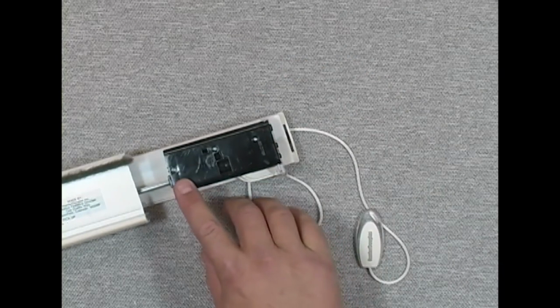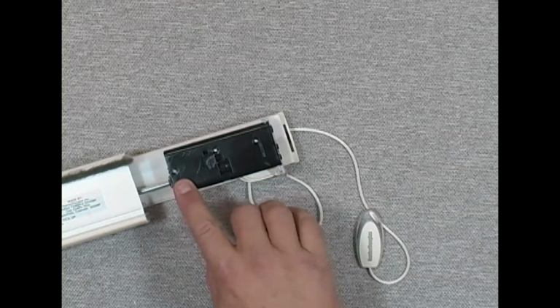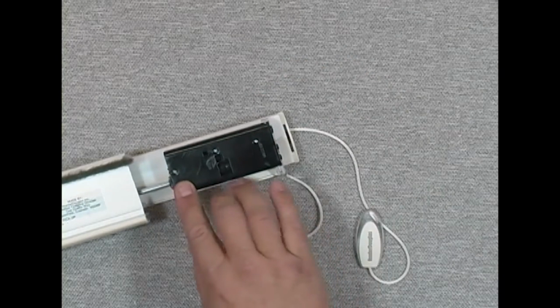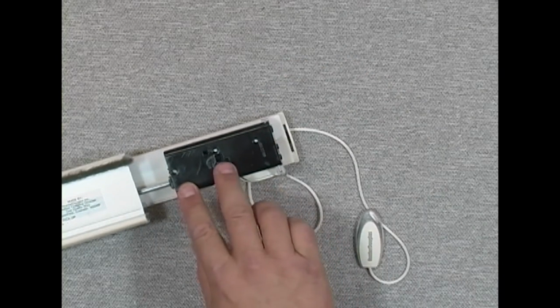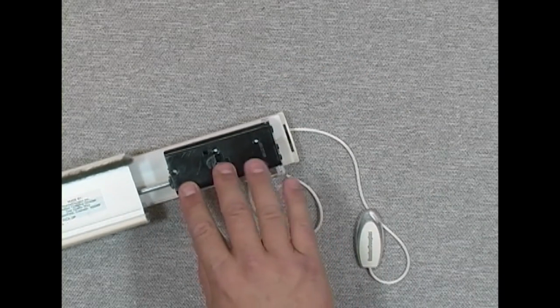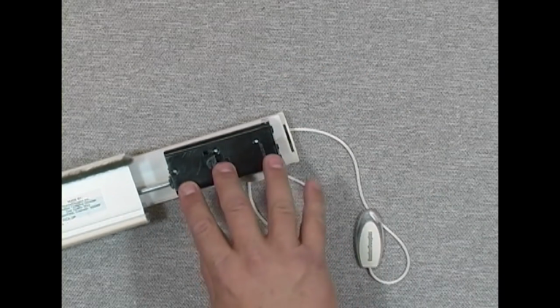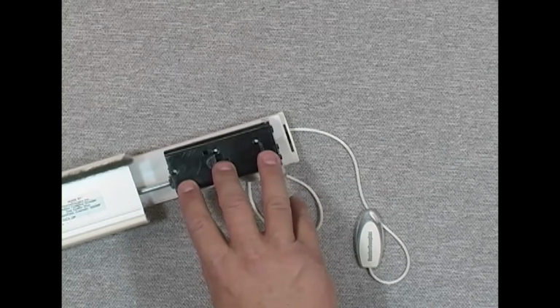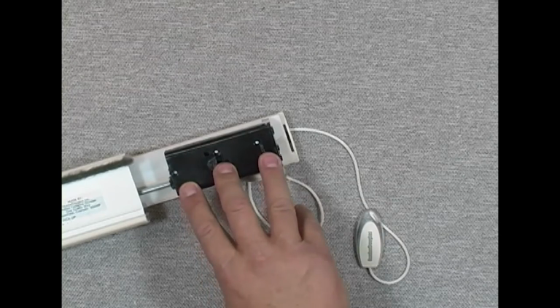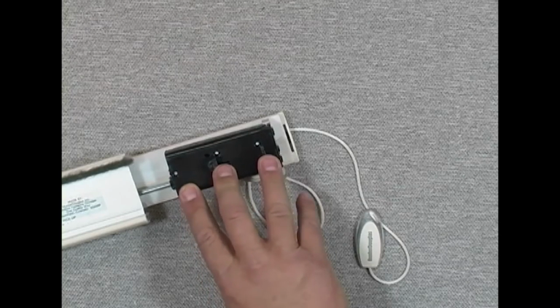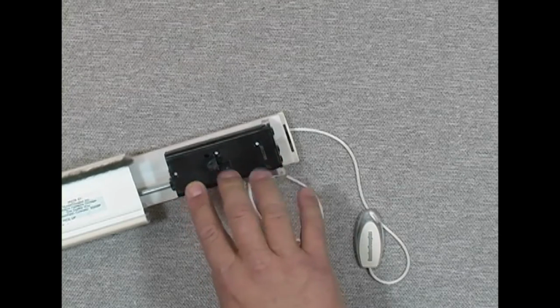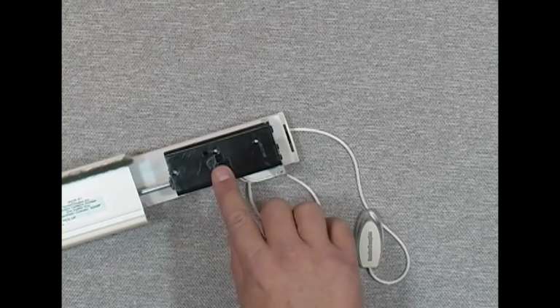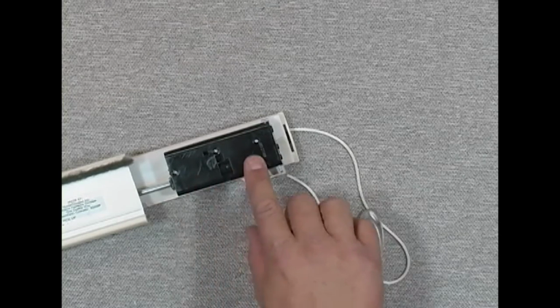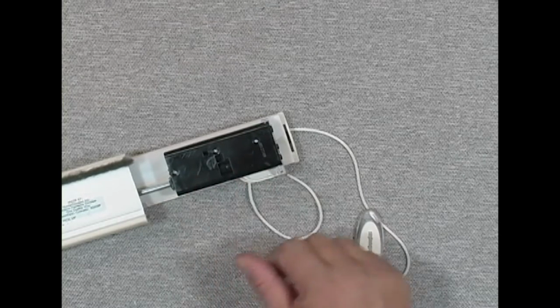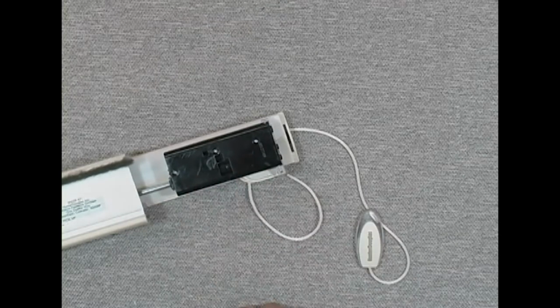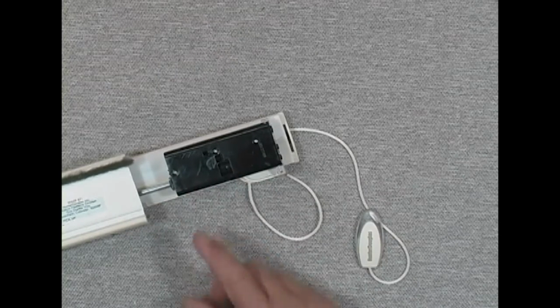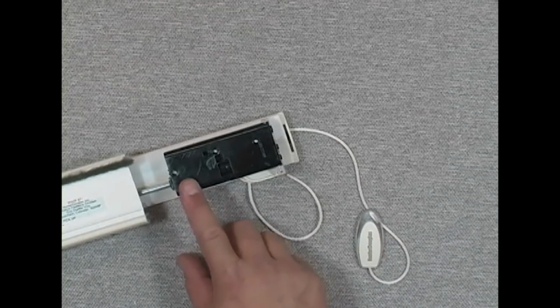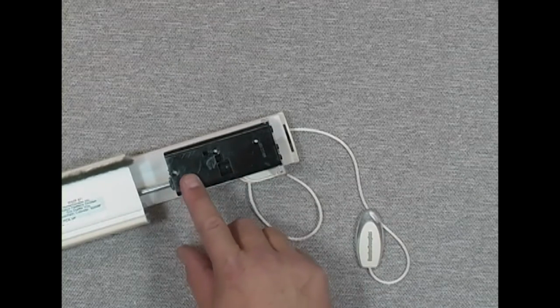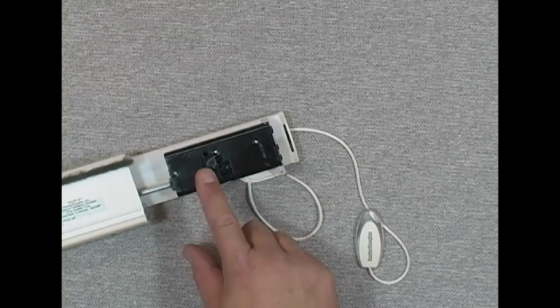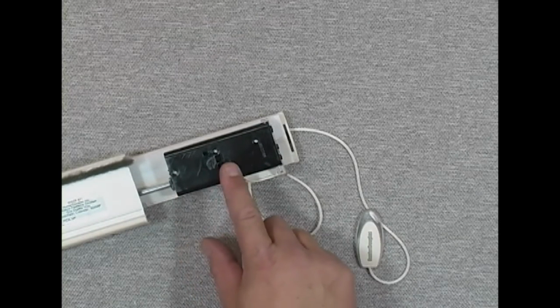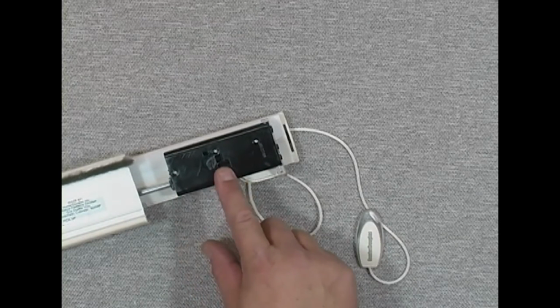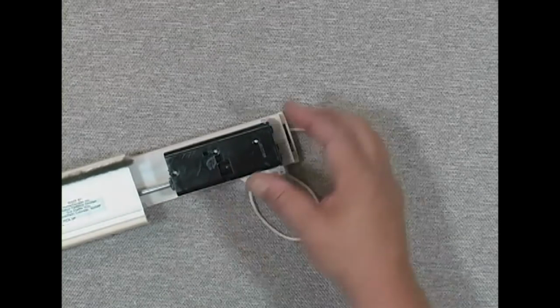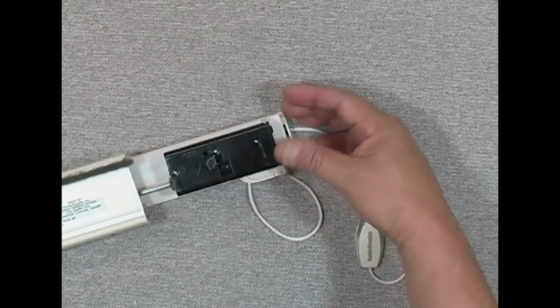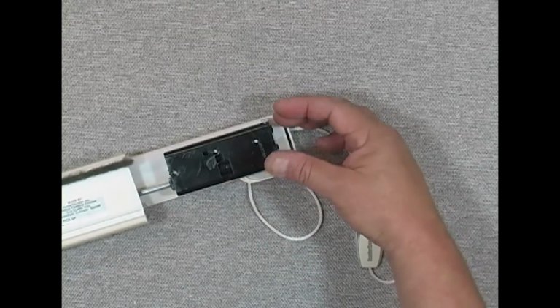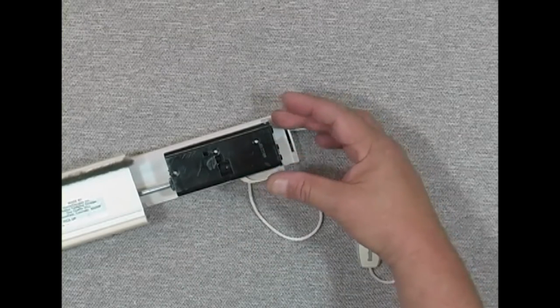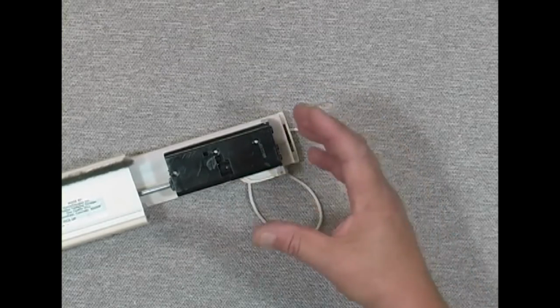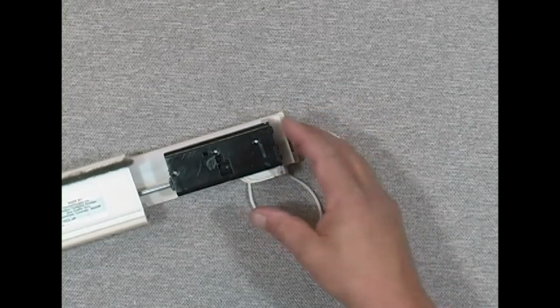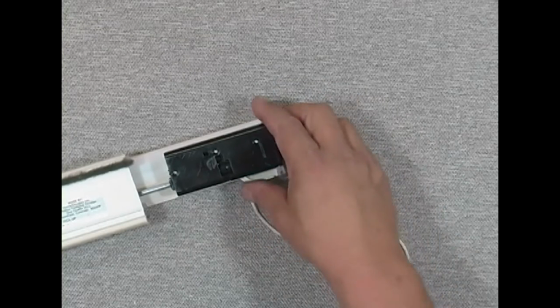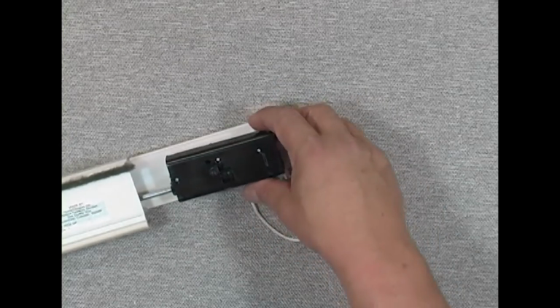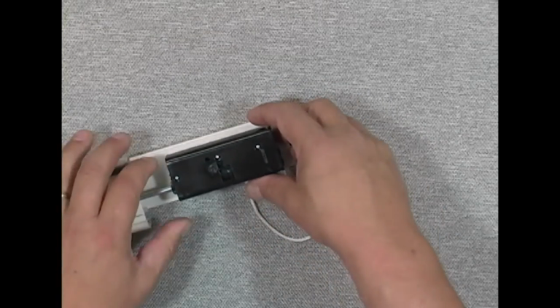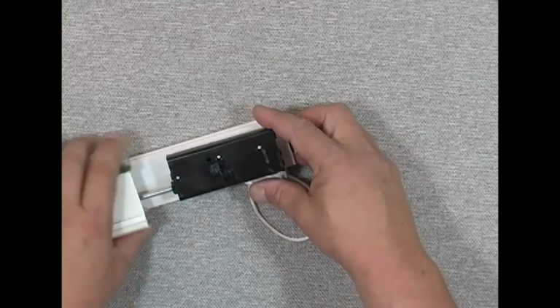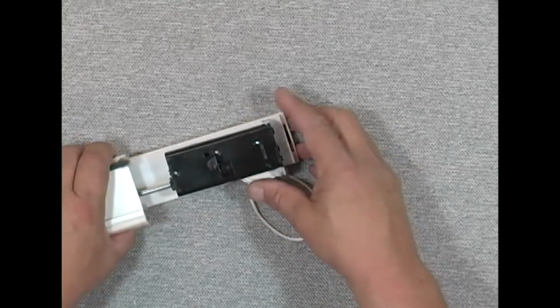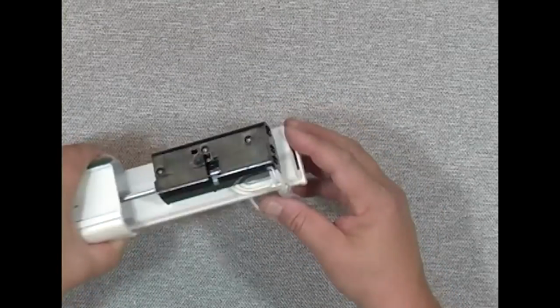These rivets here in the top of the lift — one, two, three rivets — tell me that I cannot take this component apart. It's a riveted part; it's made to be replaced. I'm going to have to replace the whole thing.